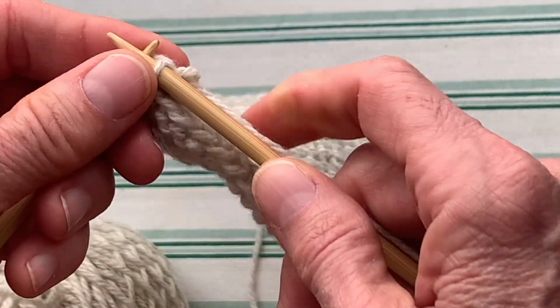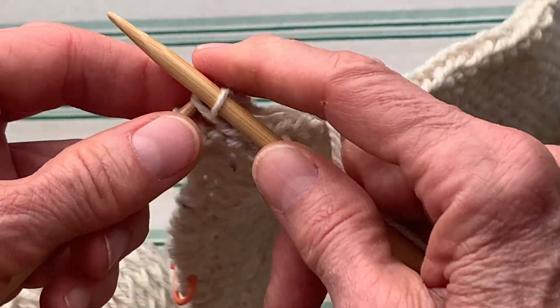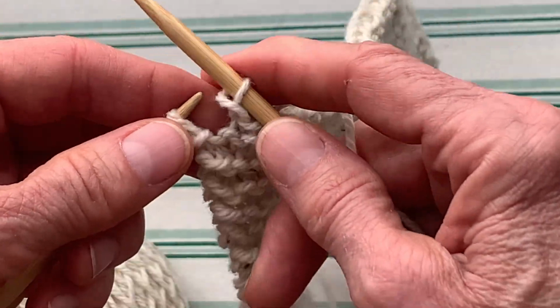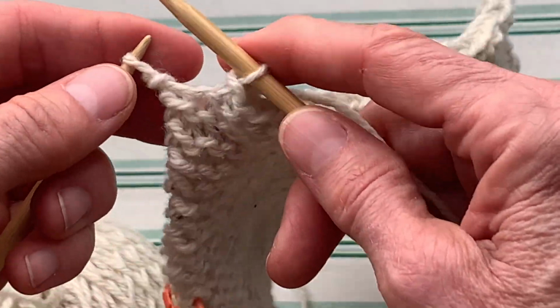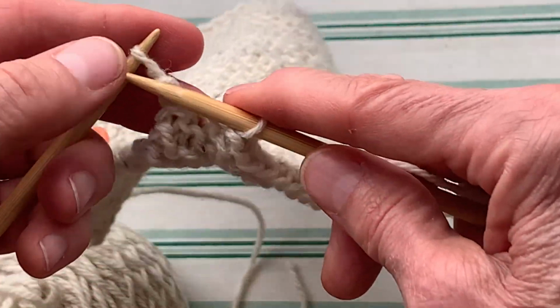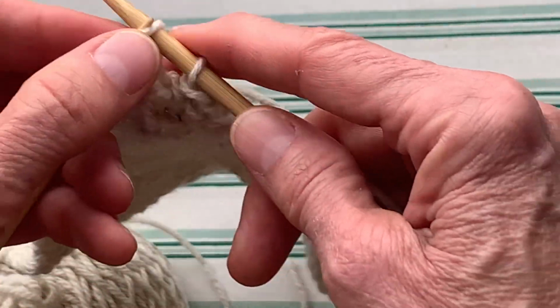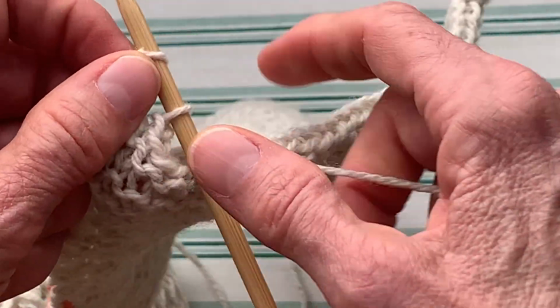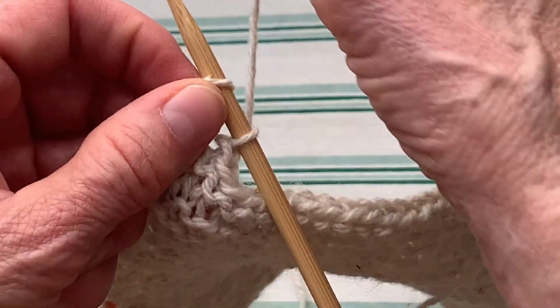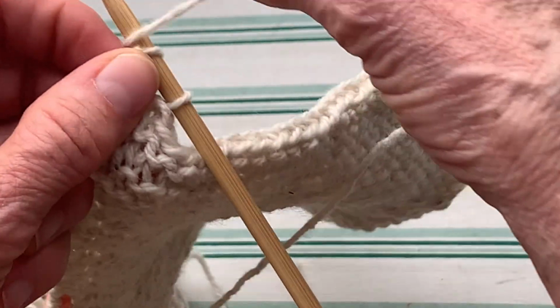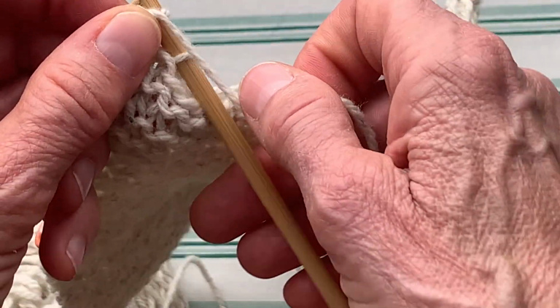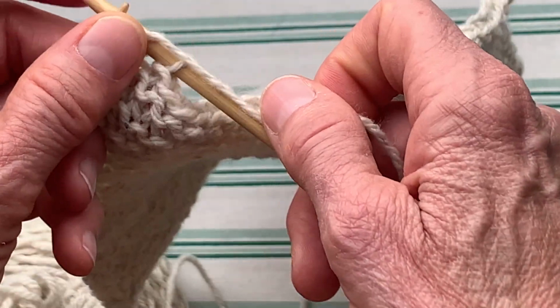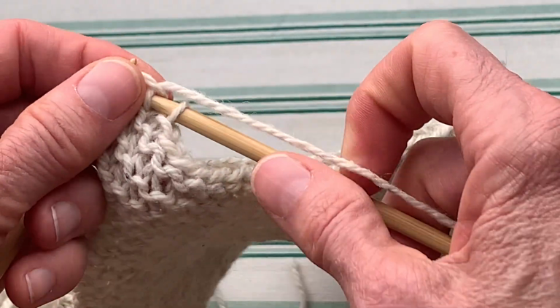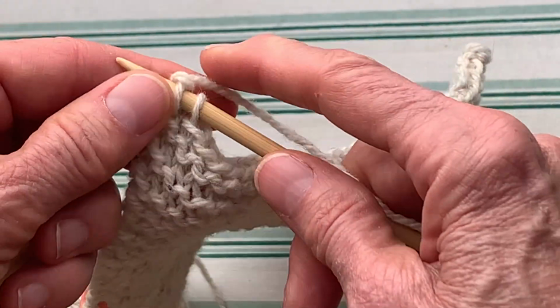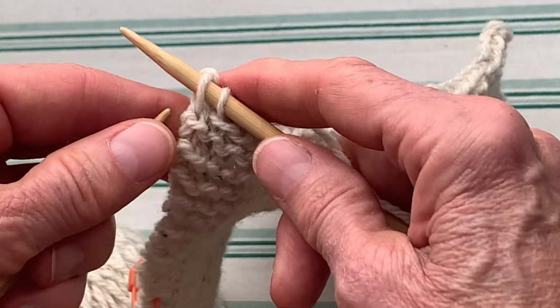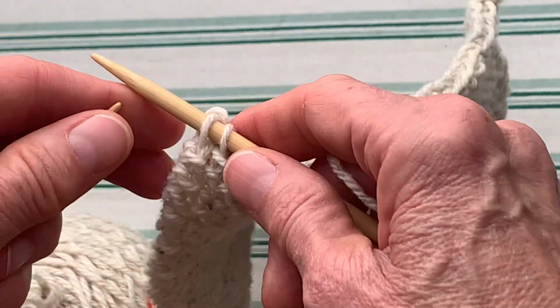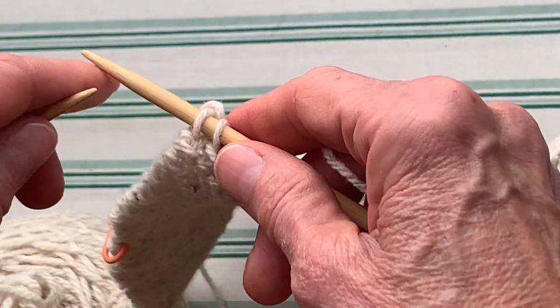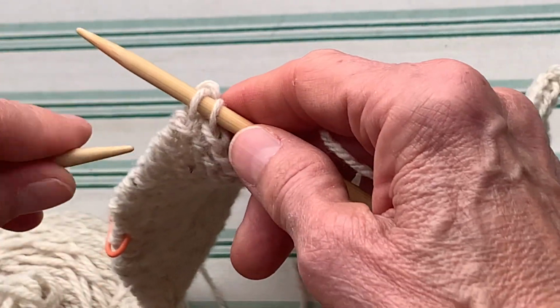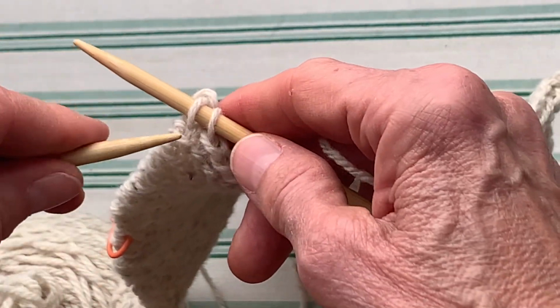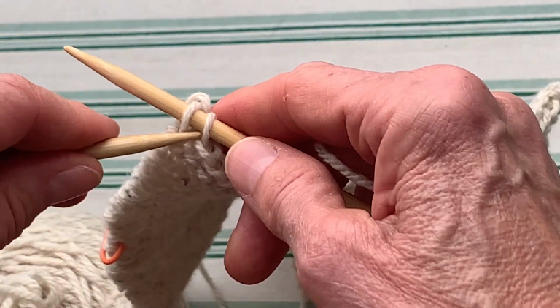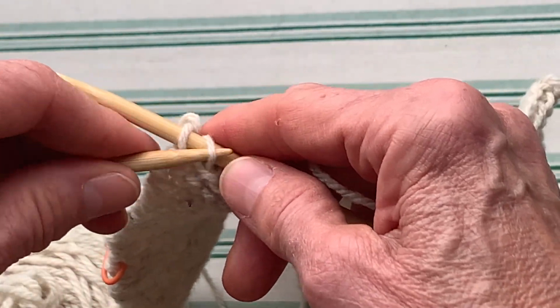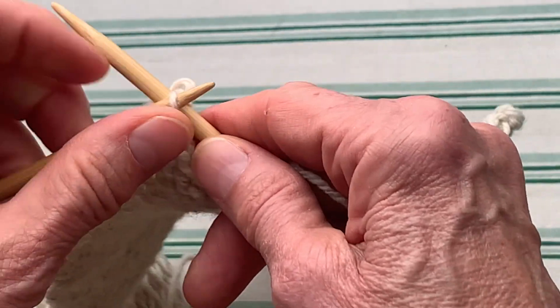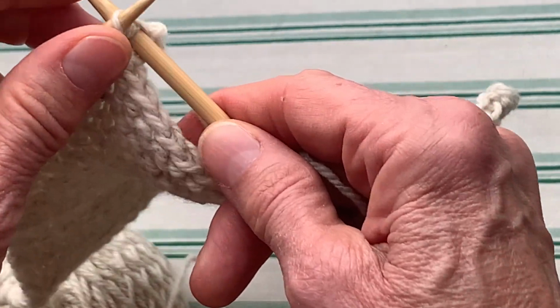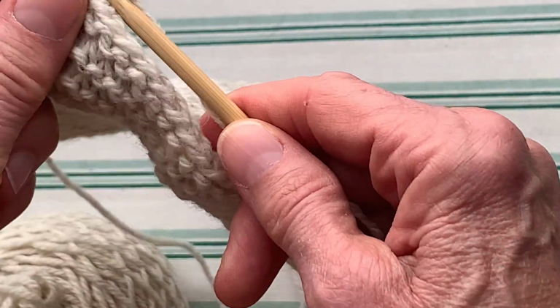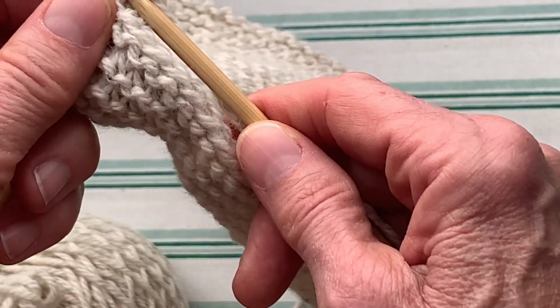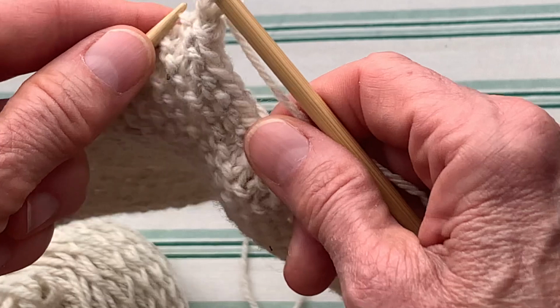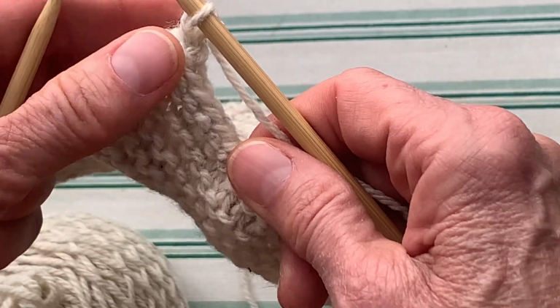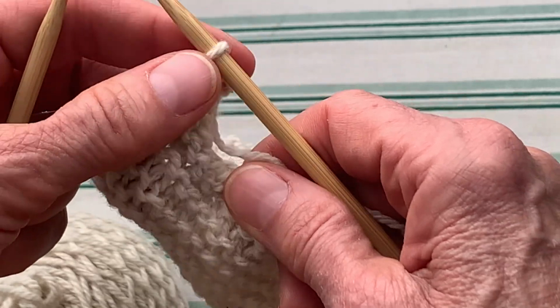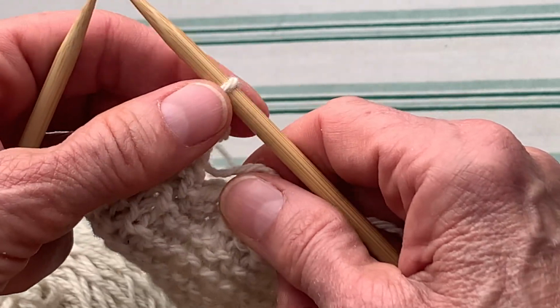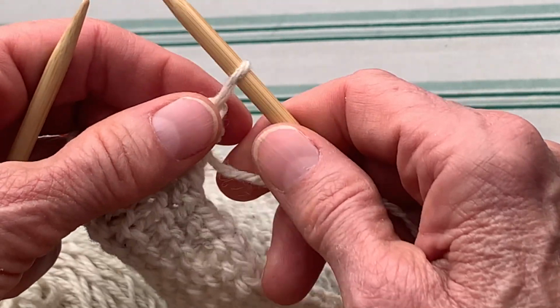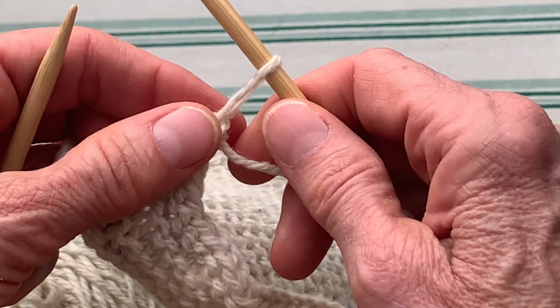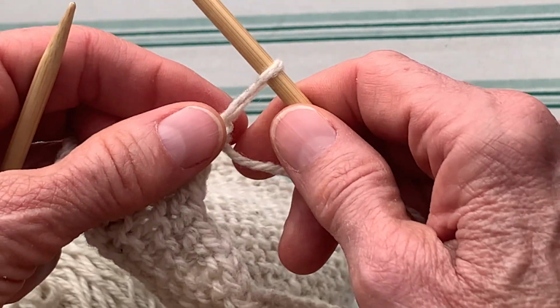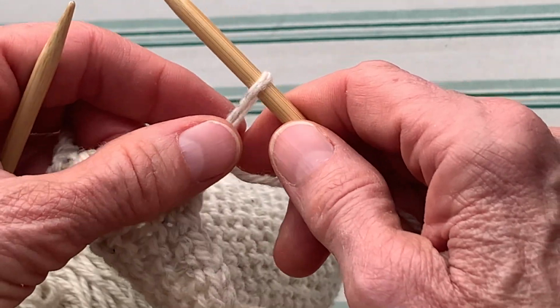Now we are down to our last two stitches and I'm going to let this one pop over just like before, and we have one left.